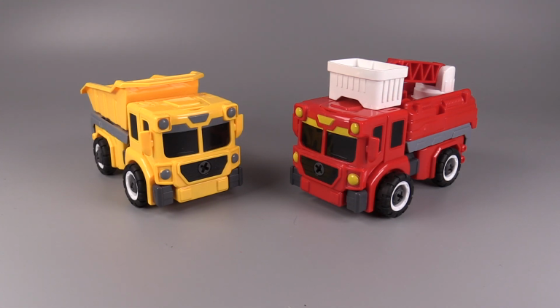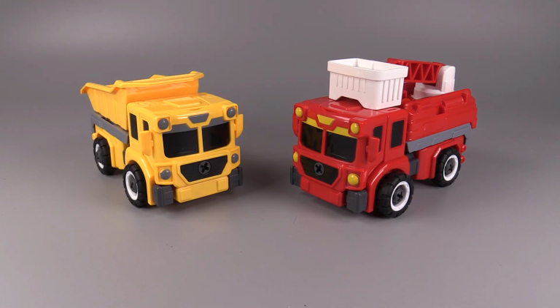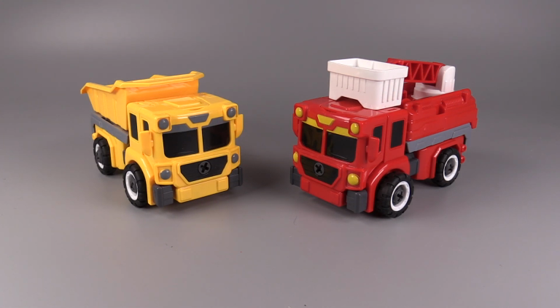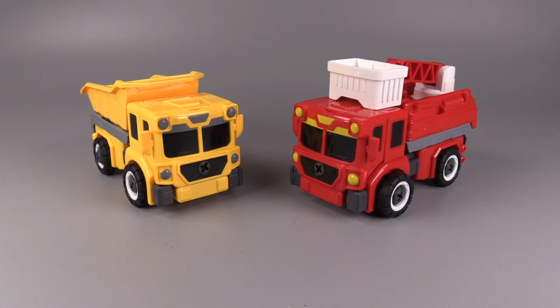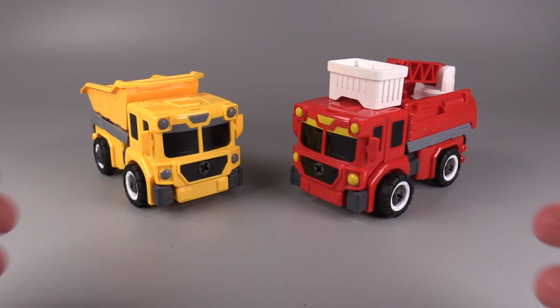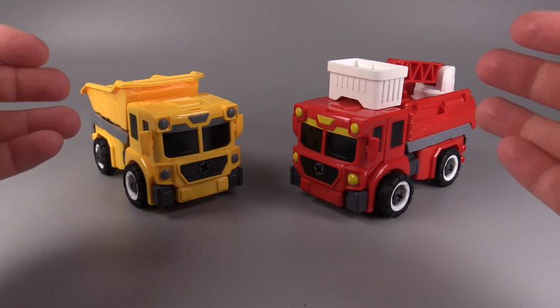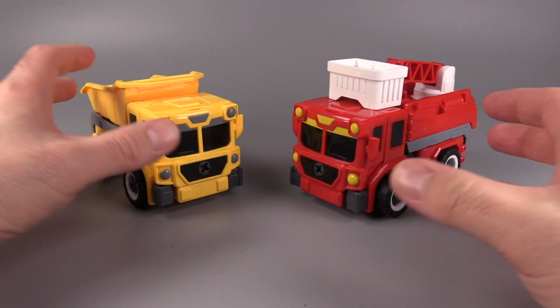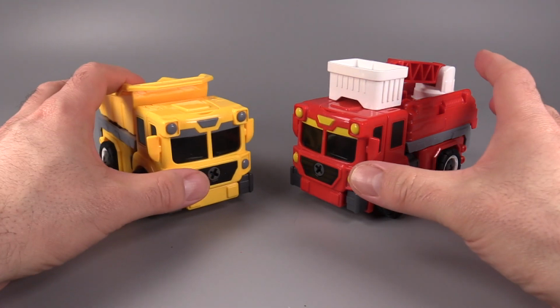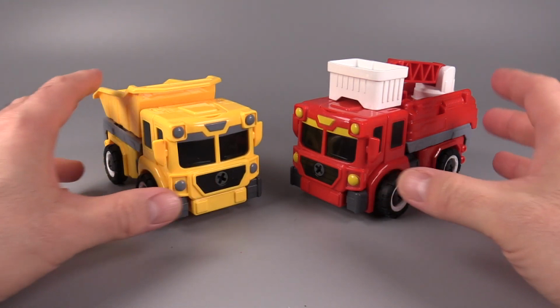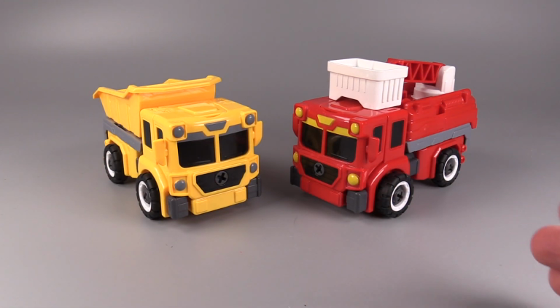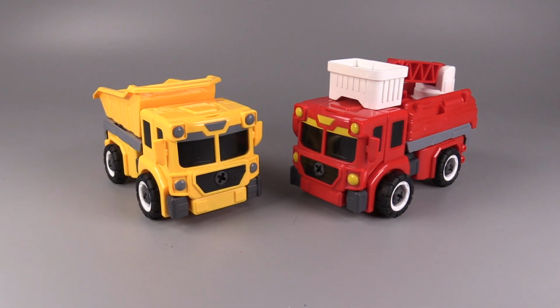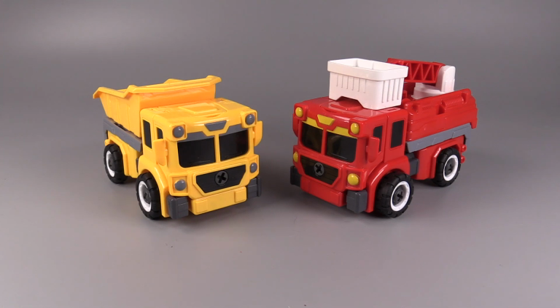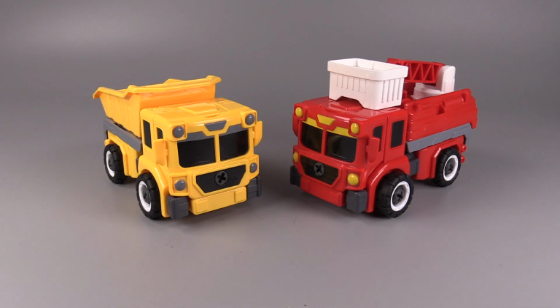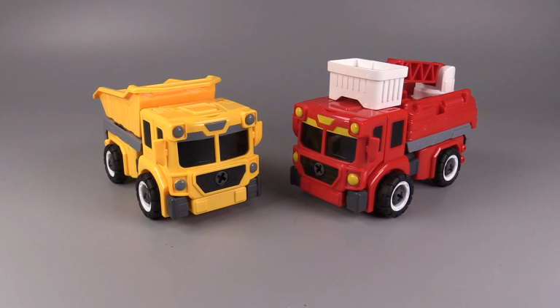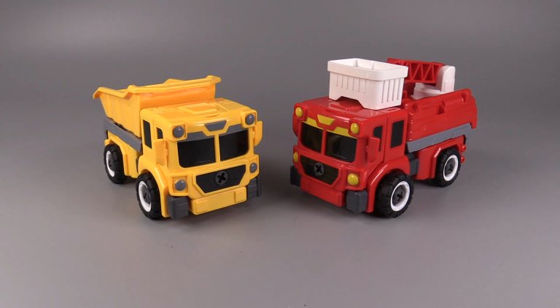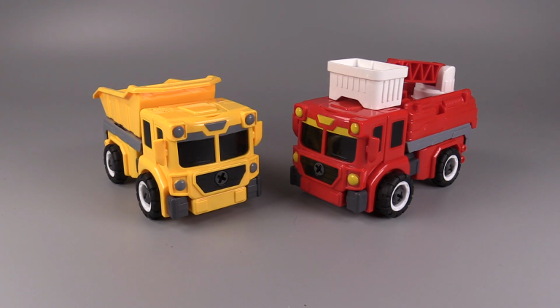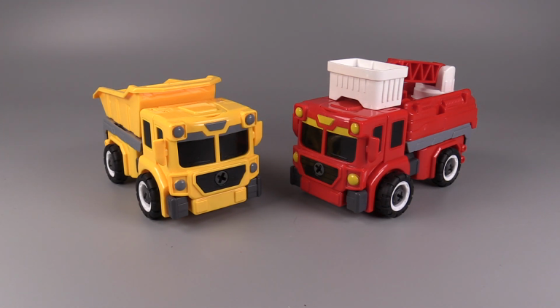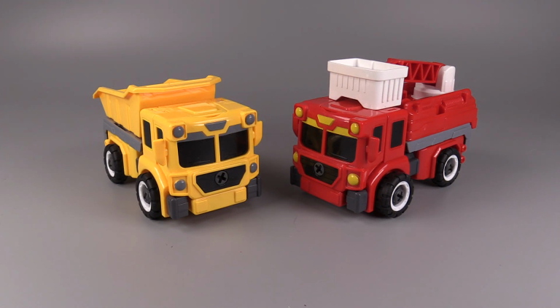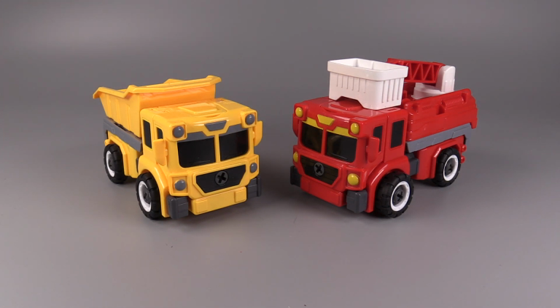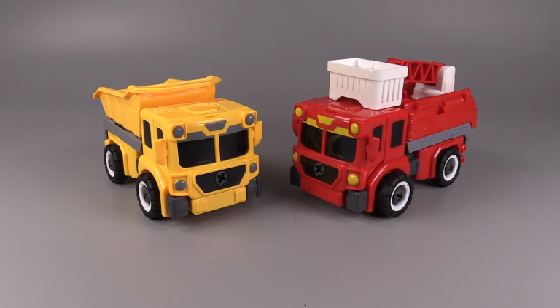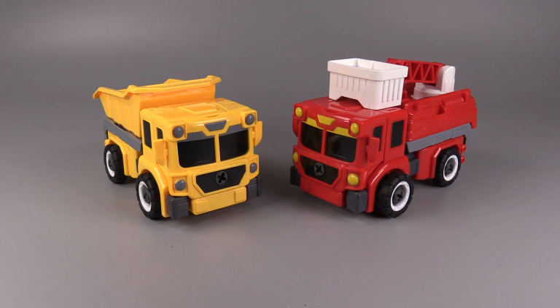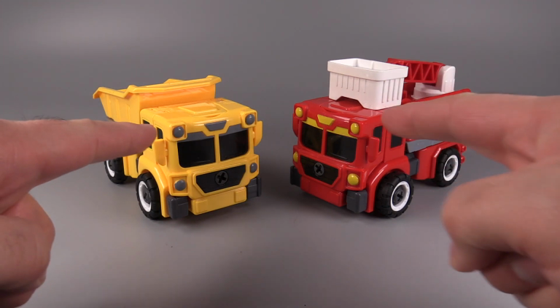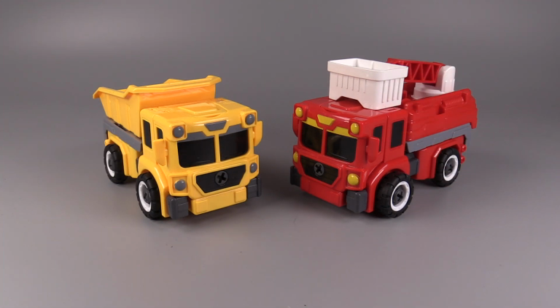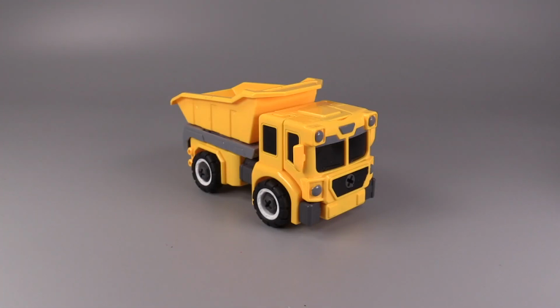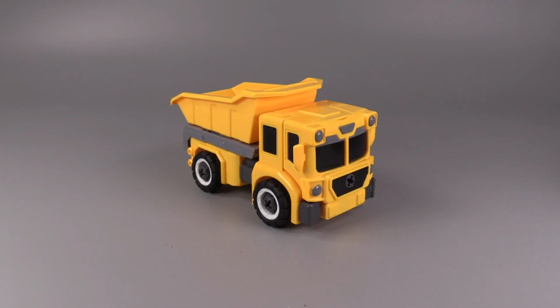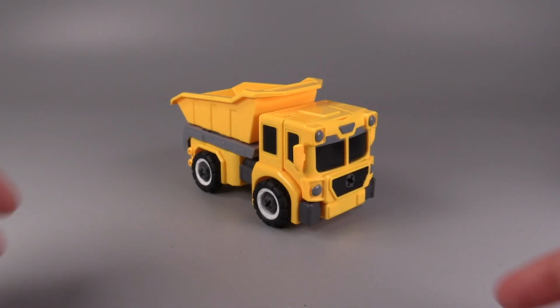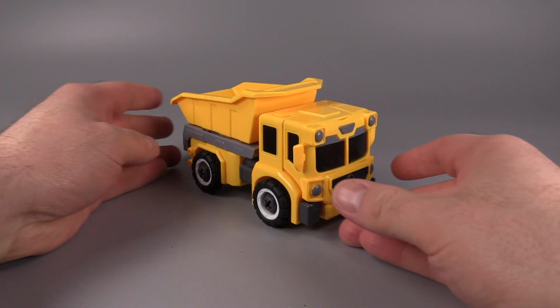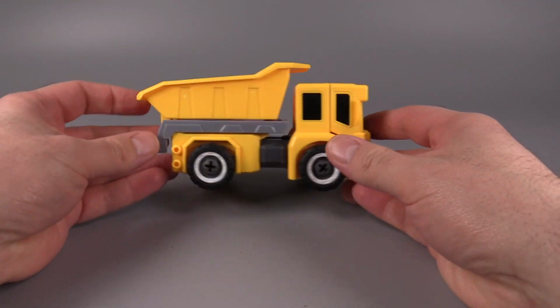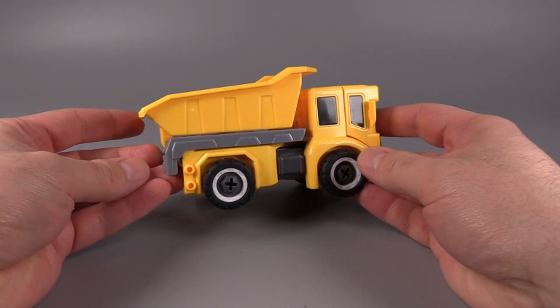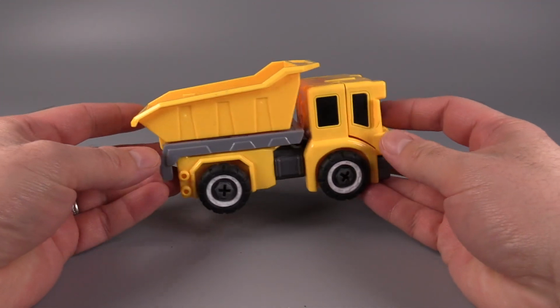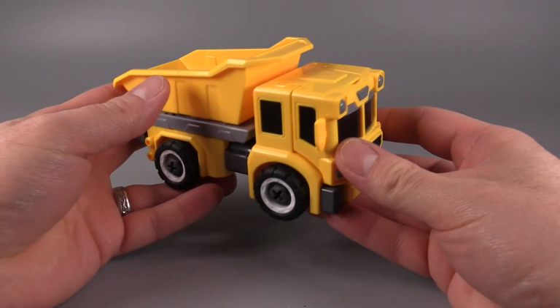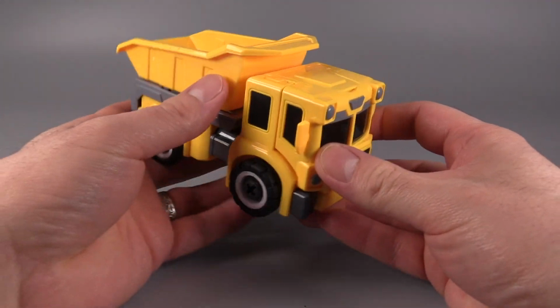There are a couple of figures that are from the same line, specifically a fire truck and a logging truck, but not these two. So, what does the builder part do?